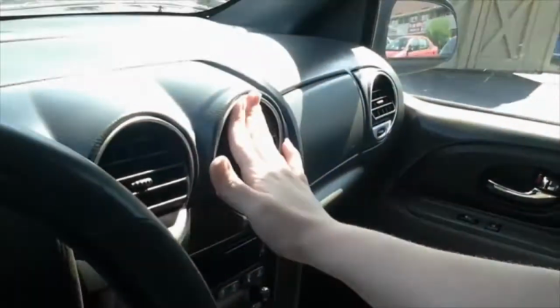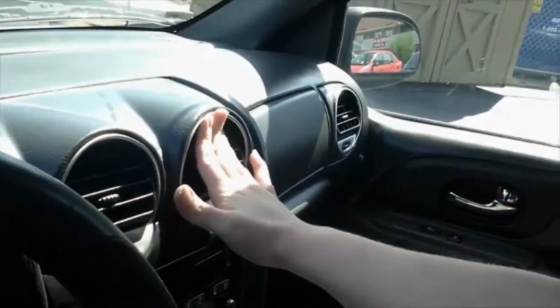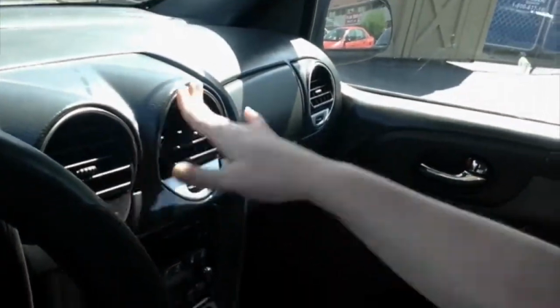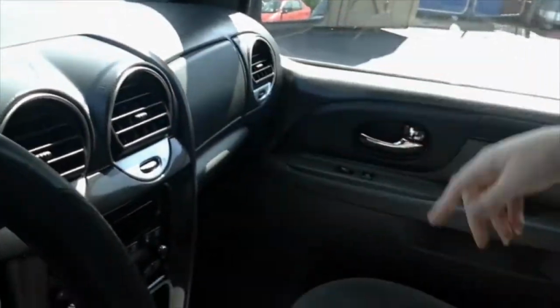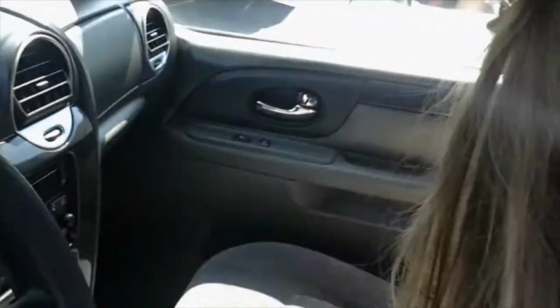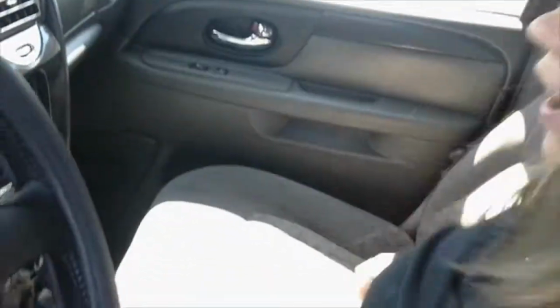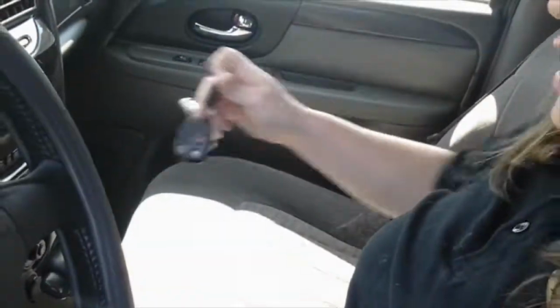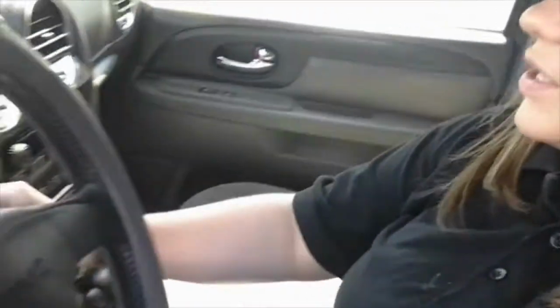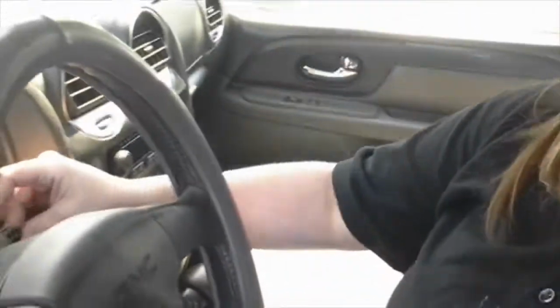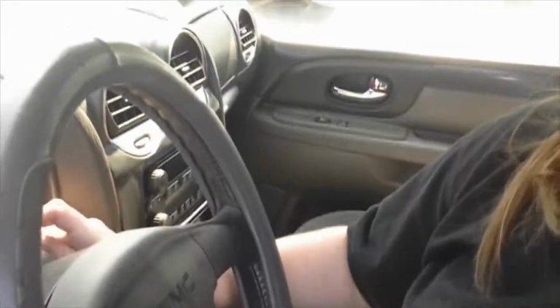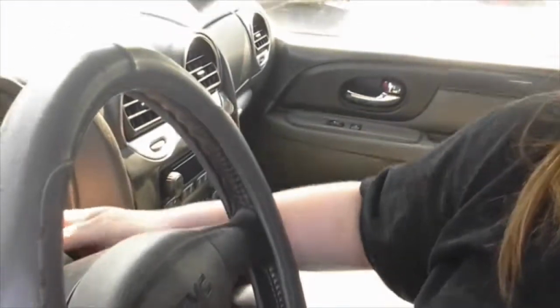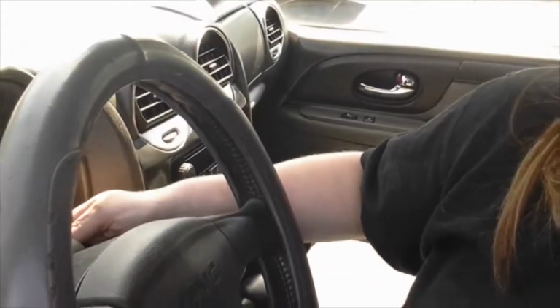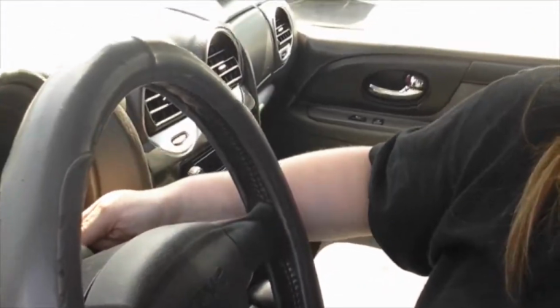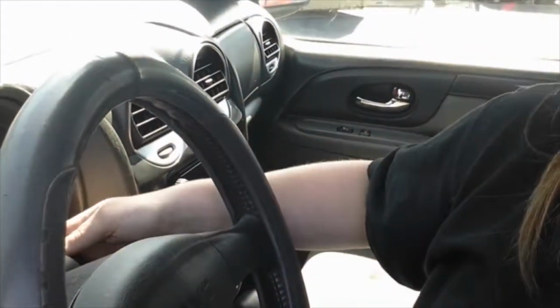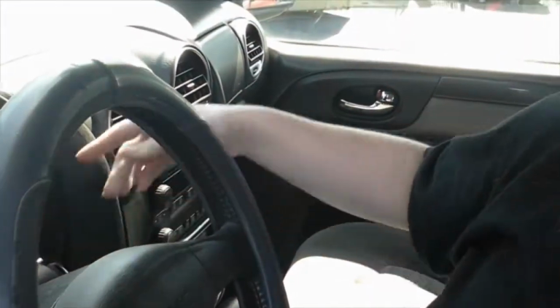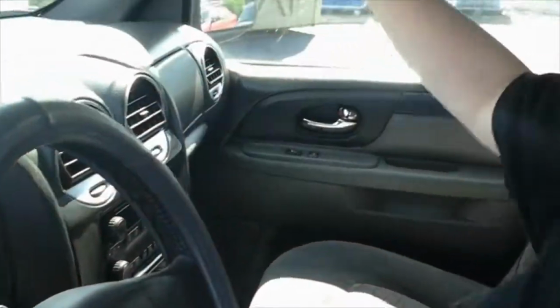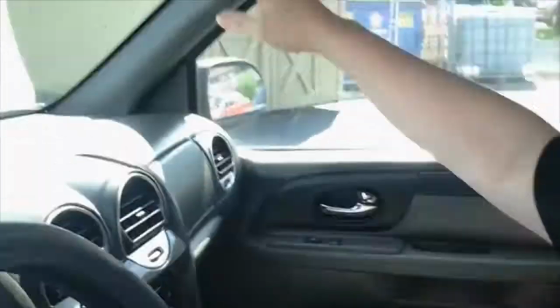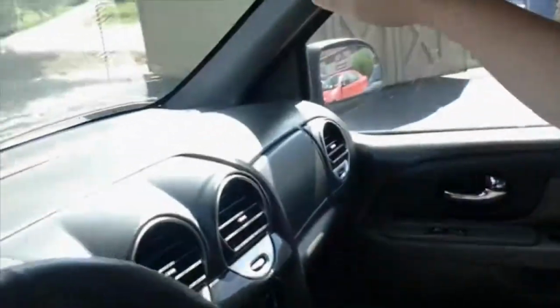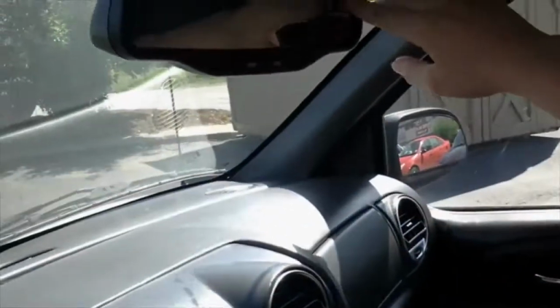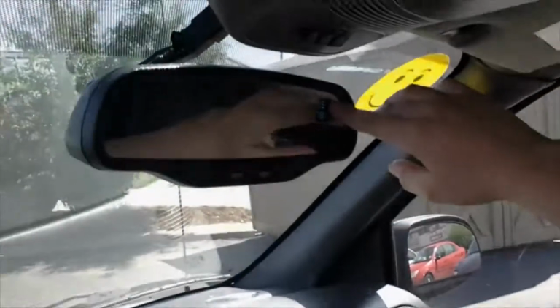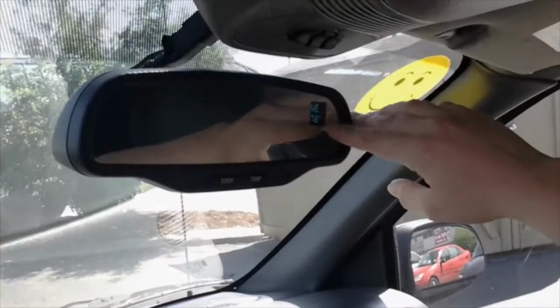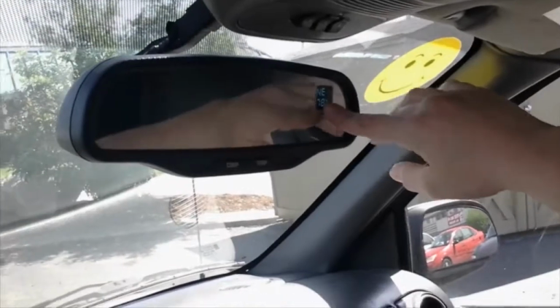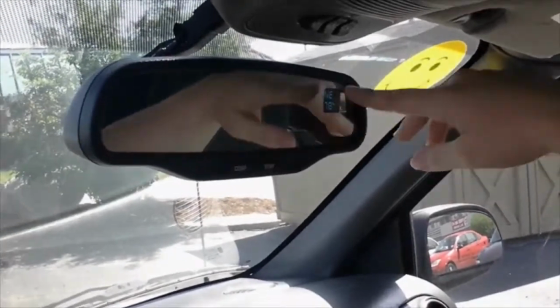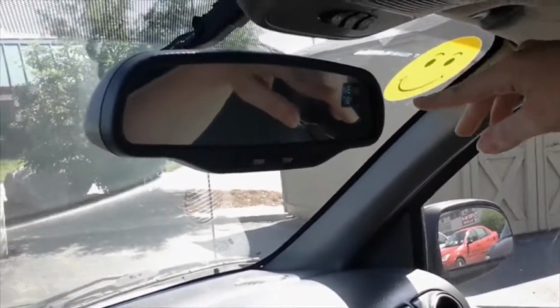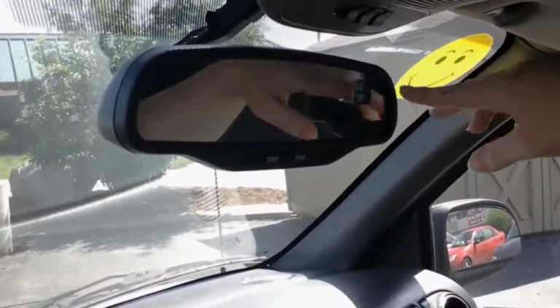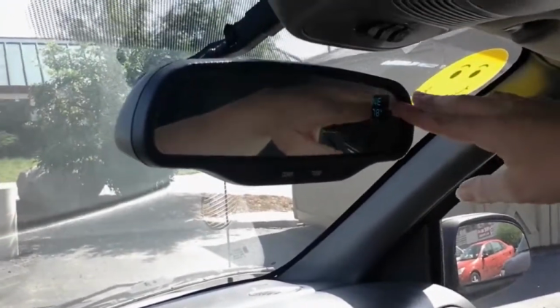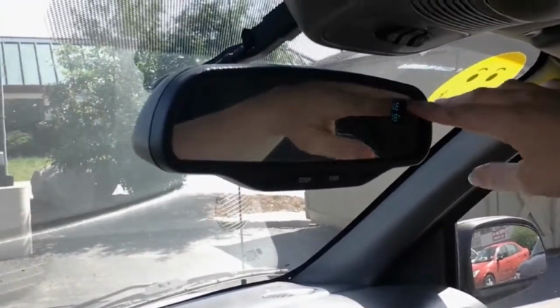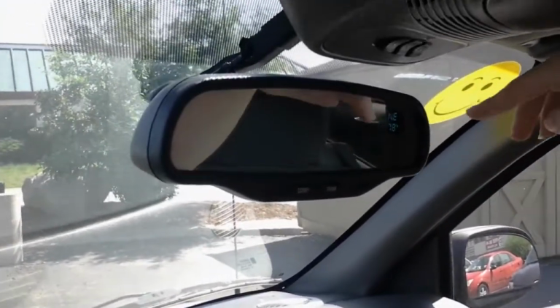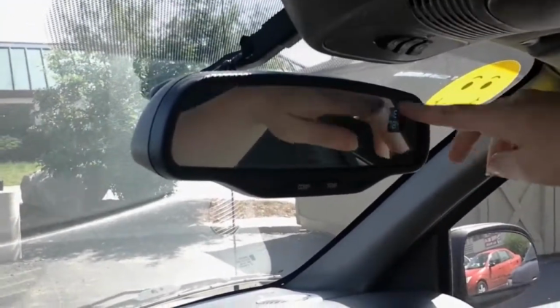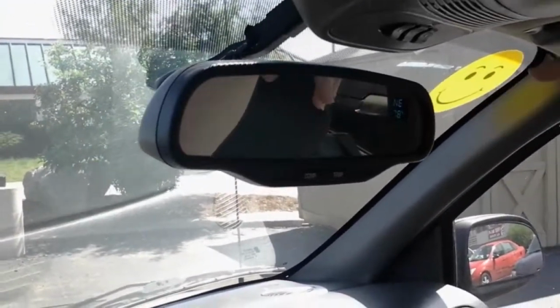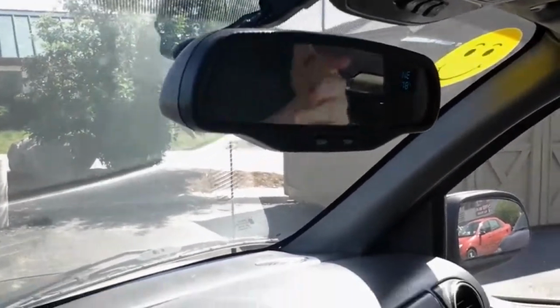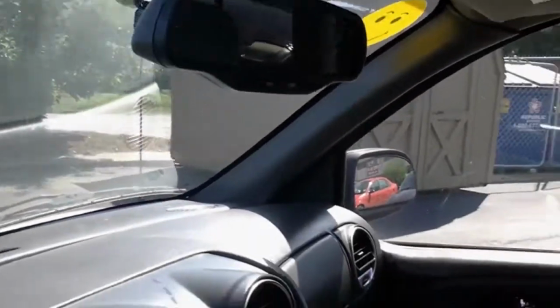All your vents. Let me go ahead and start this up and show you one cool feature. Right here, when you turn it on, it'll actually show you the temperature outside — 78 degrees. And I'm actually facing northeast right now. Convenient.